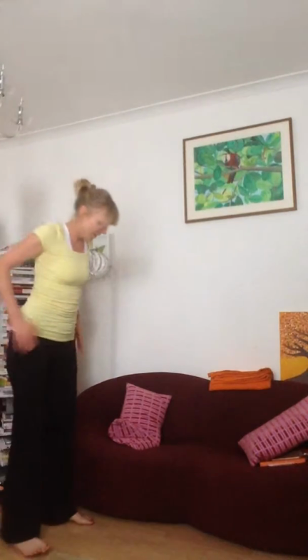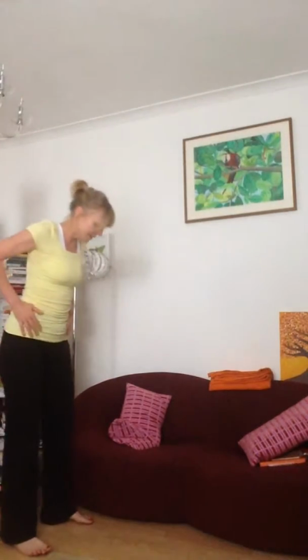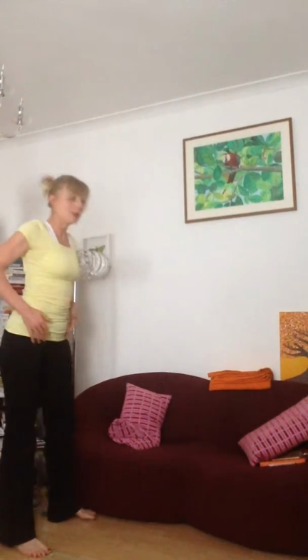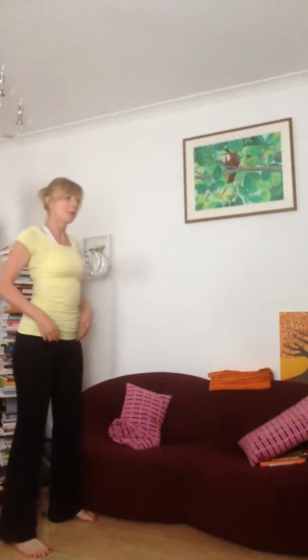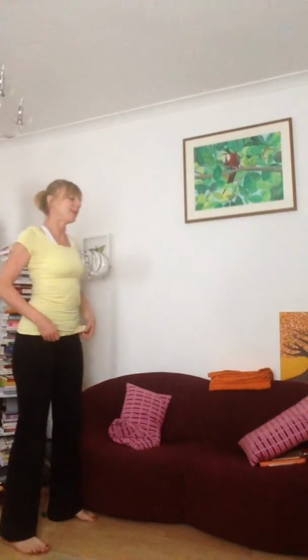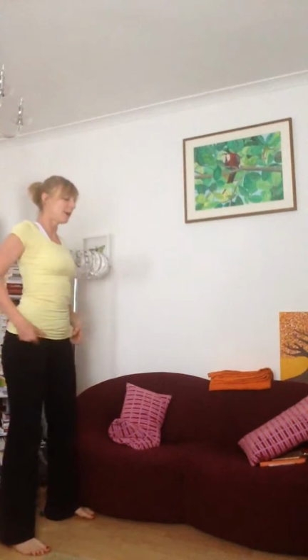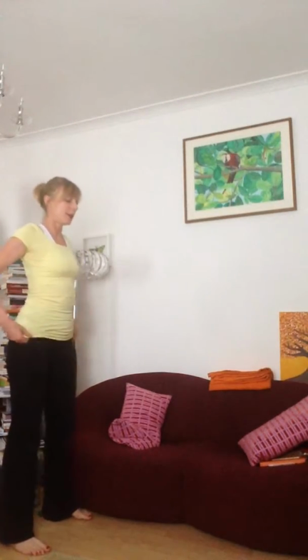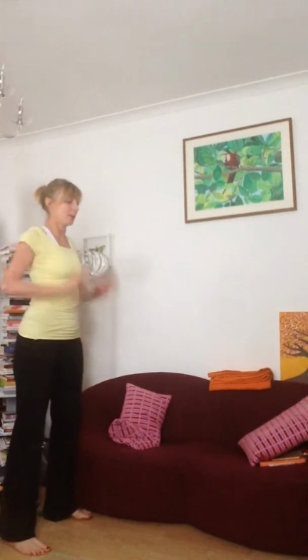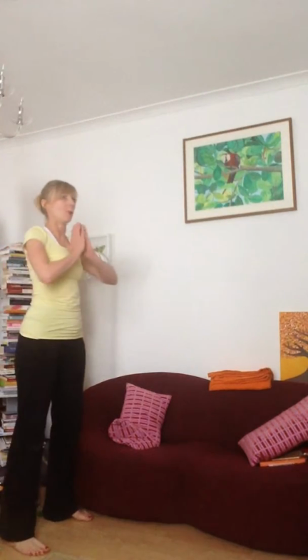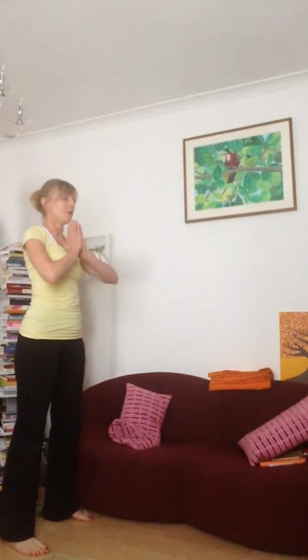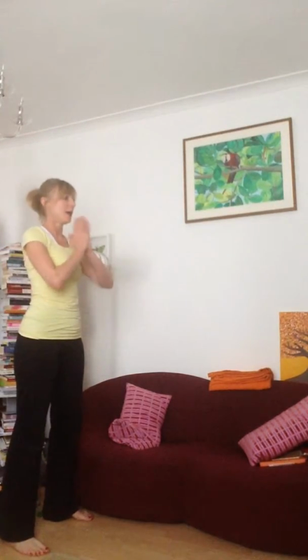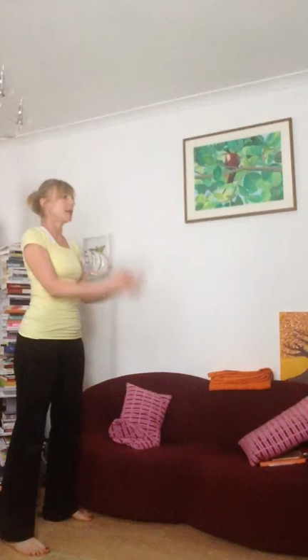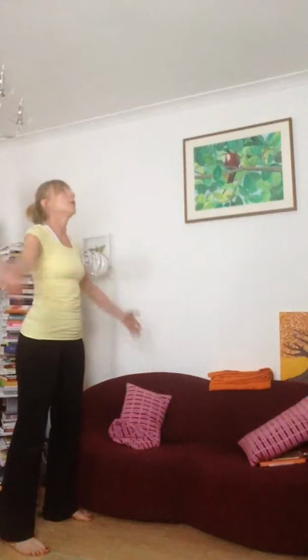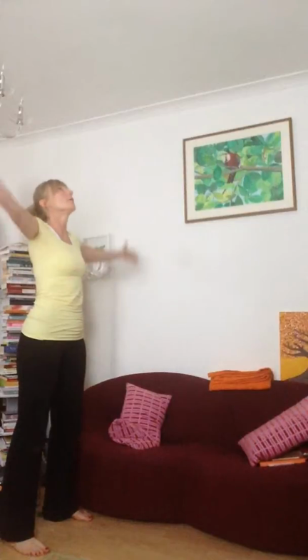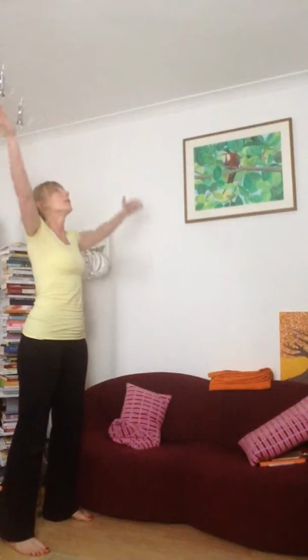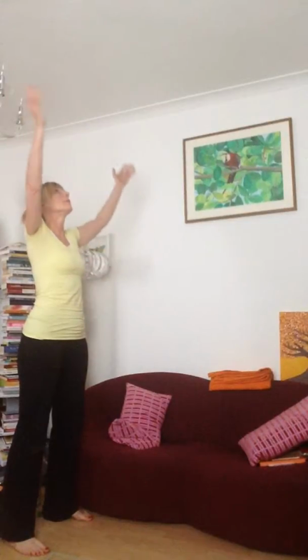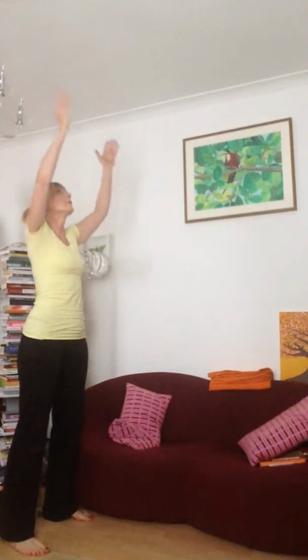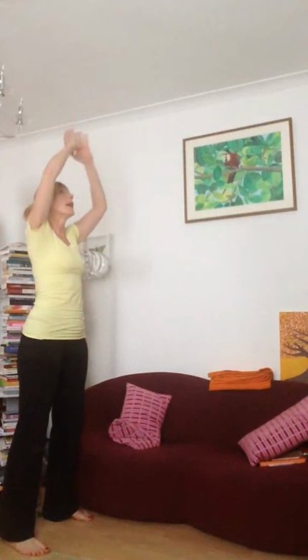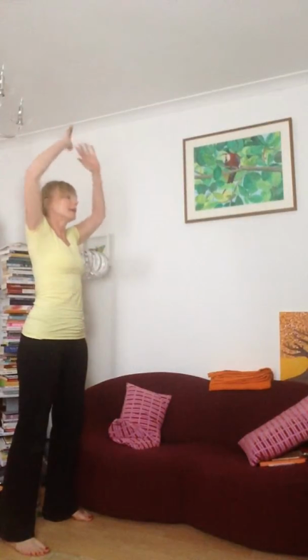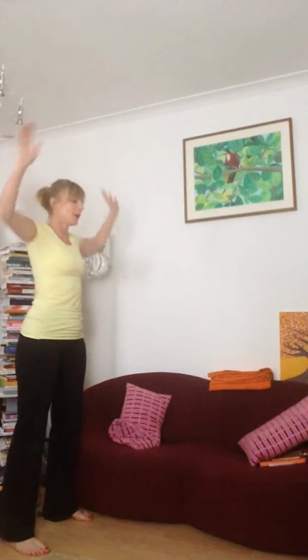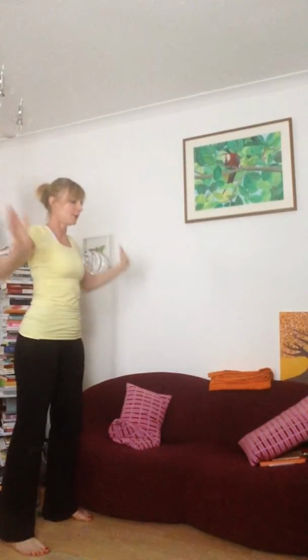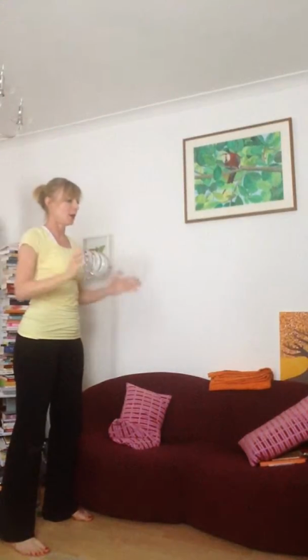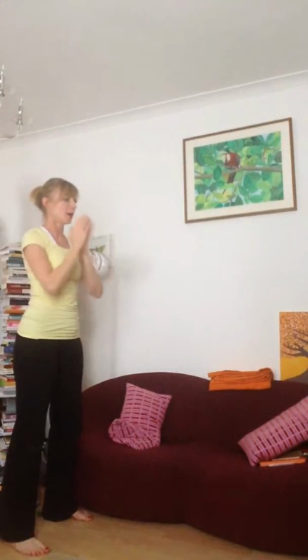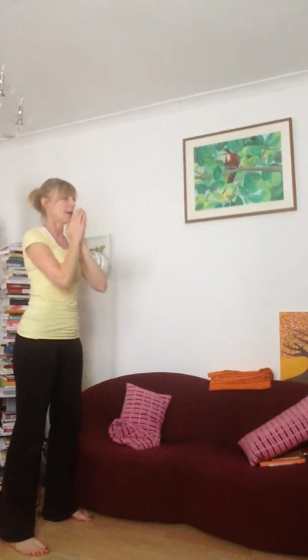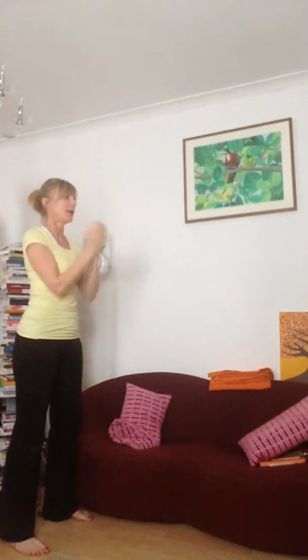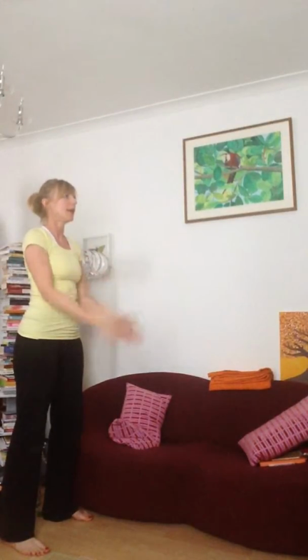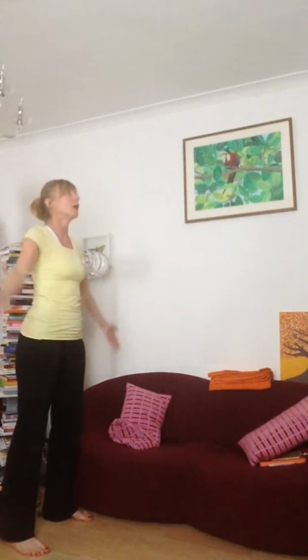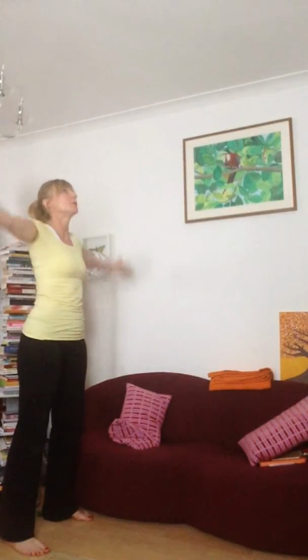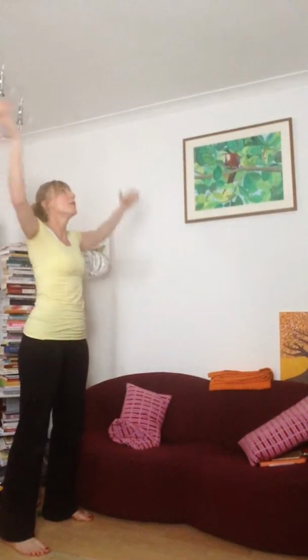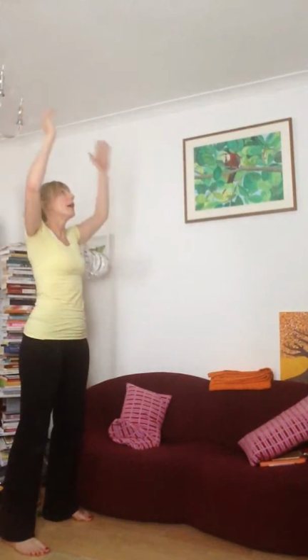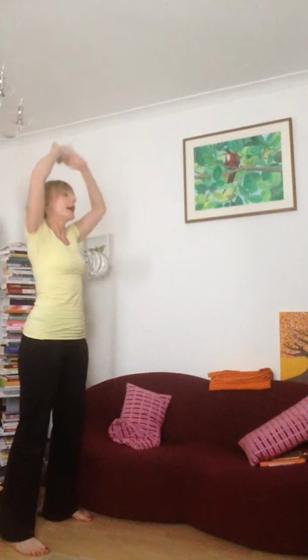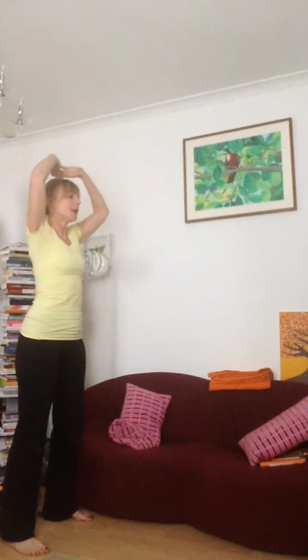Standing with your feet wider than hip width, inhale arms up, exhale hands to the heart, inhale arms up, exhale.